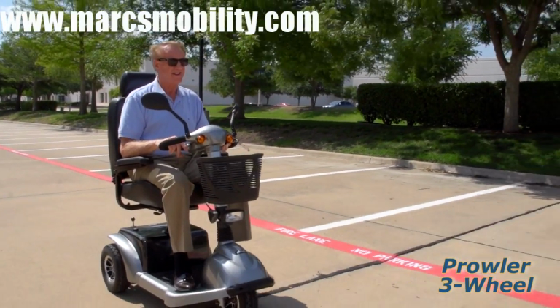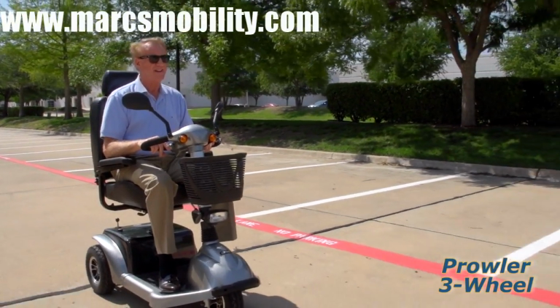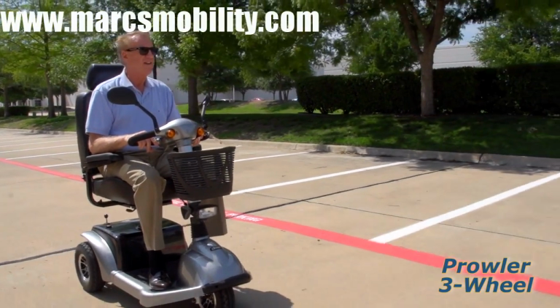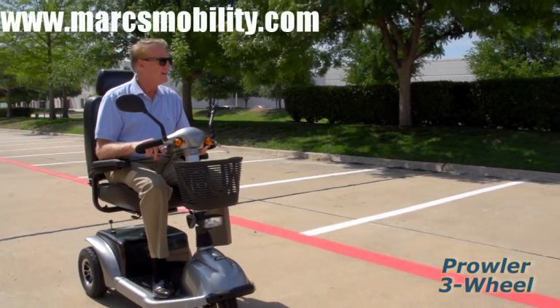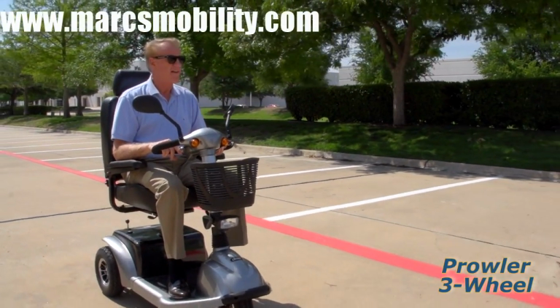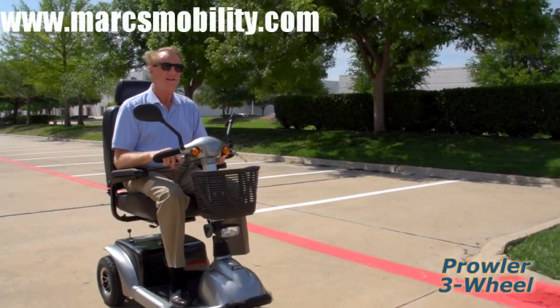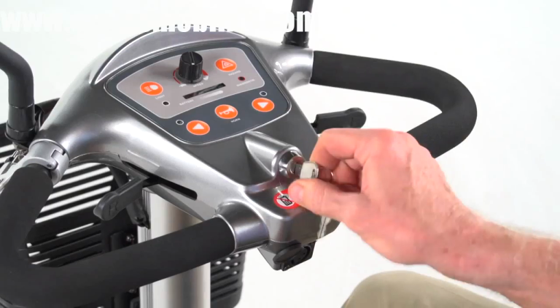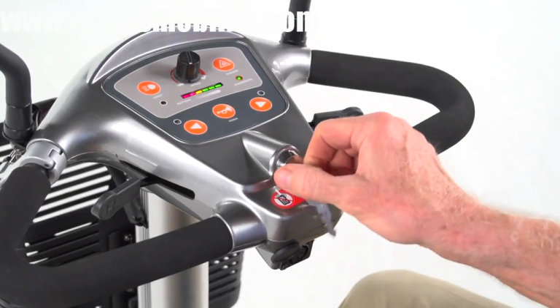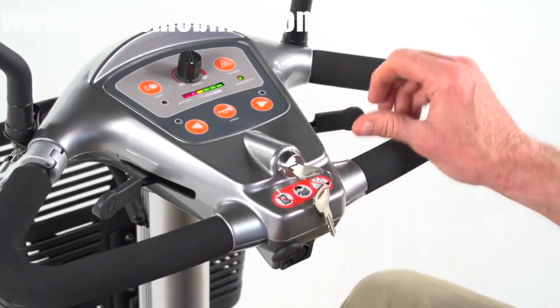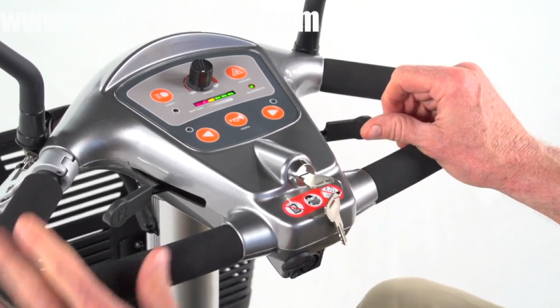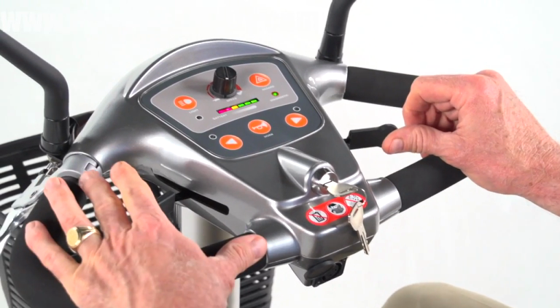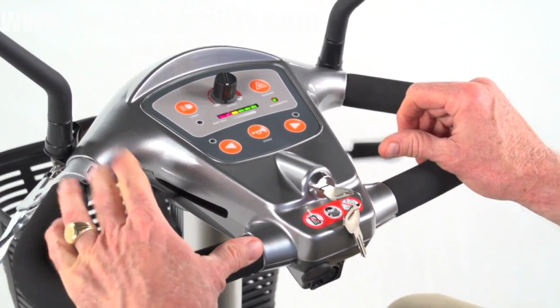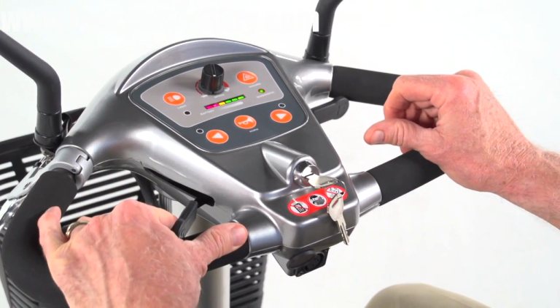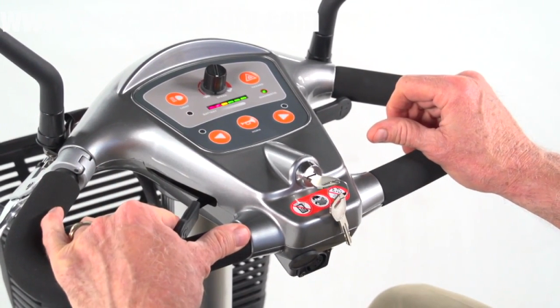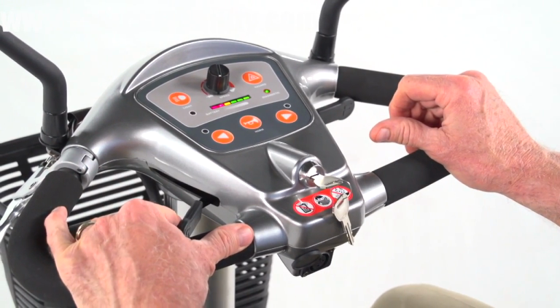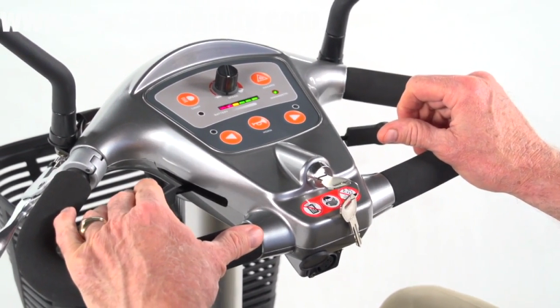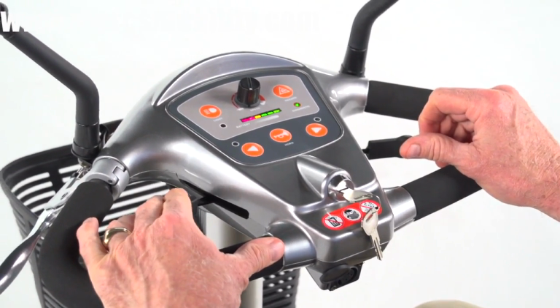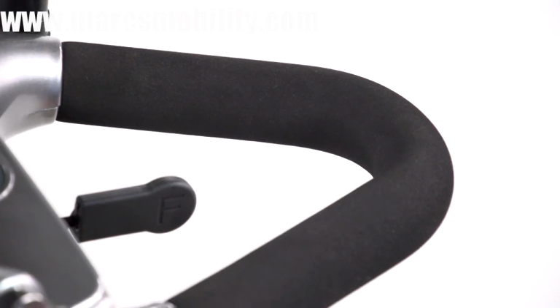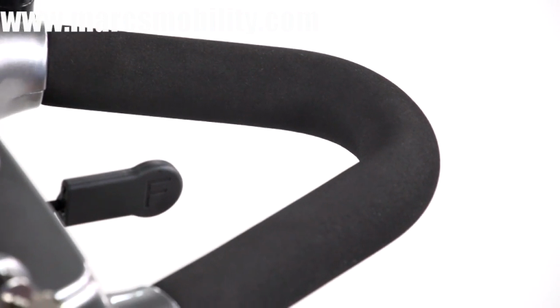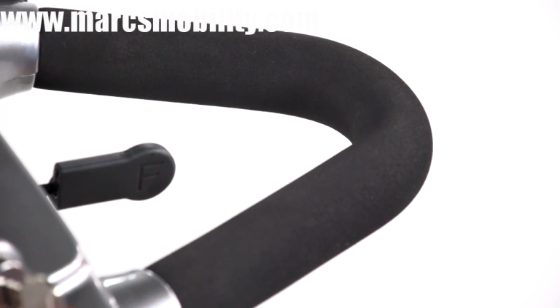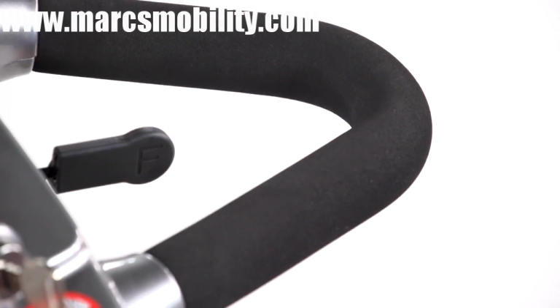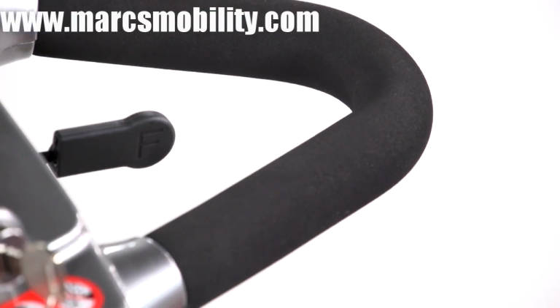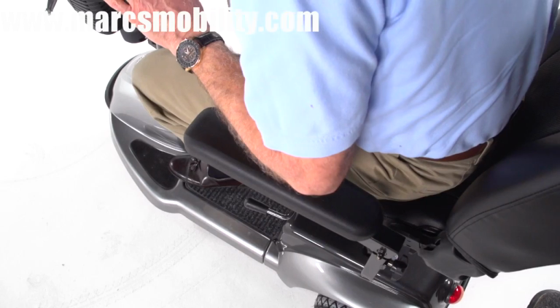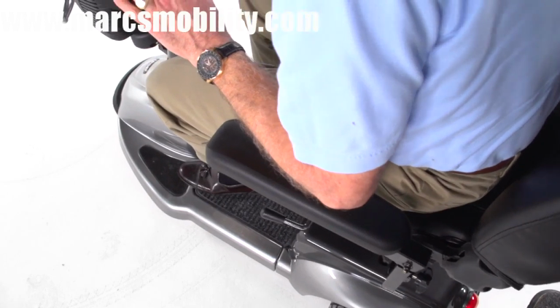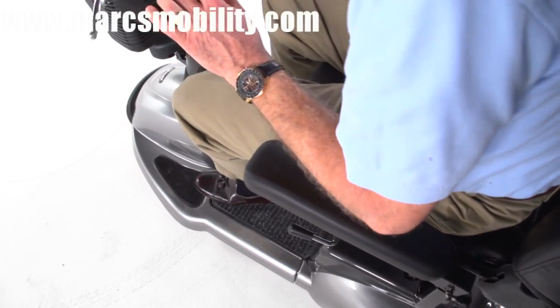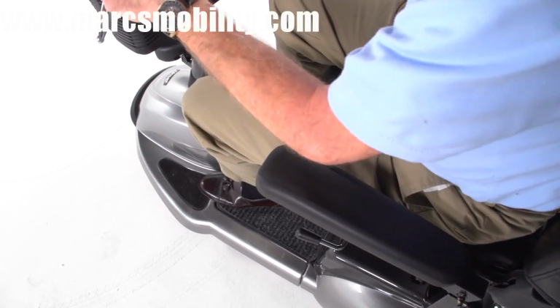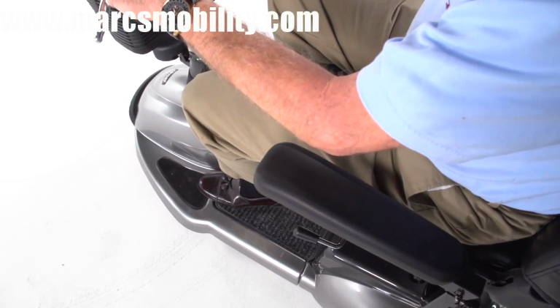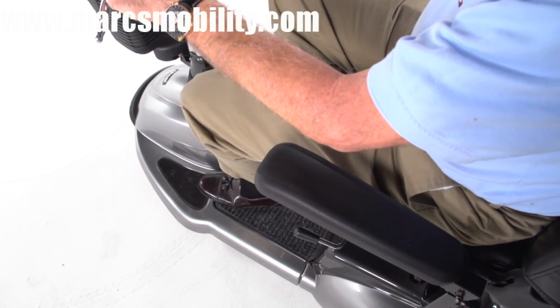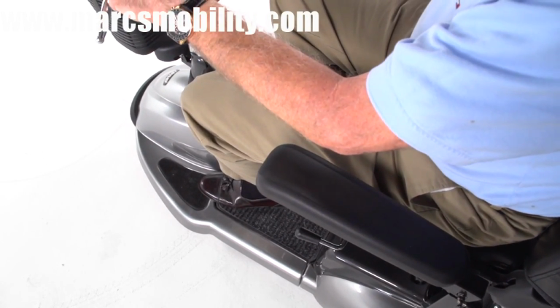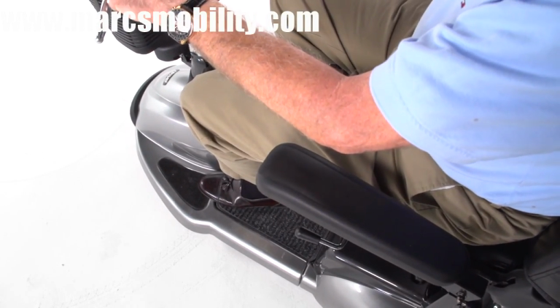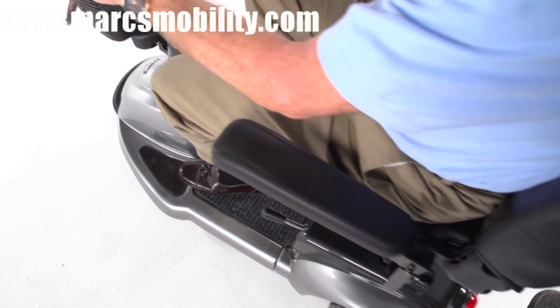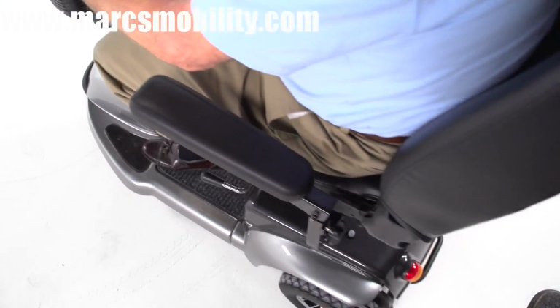Both models are incredibly easy to drive. A key switch starts the scooter and the simple push-pull throttle control and wraparound delta tiller make it easy to accelerate, back up, and stop — even for those with limited dexterity.